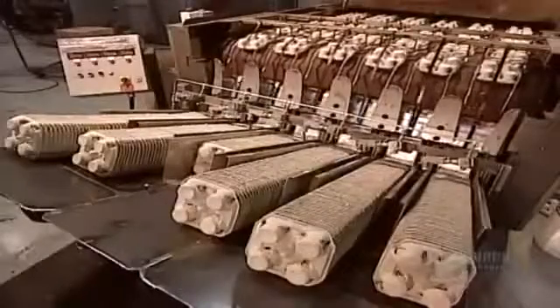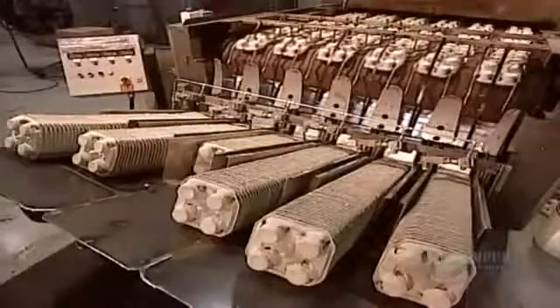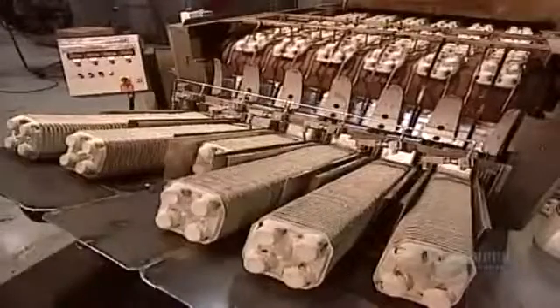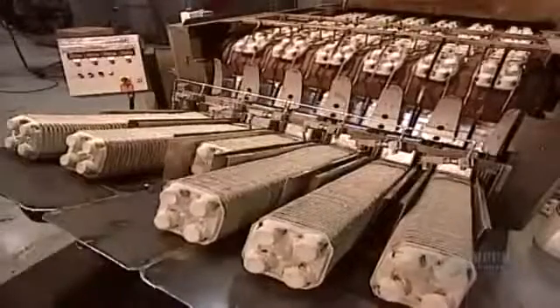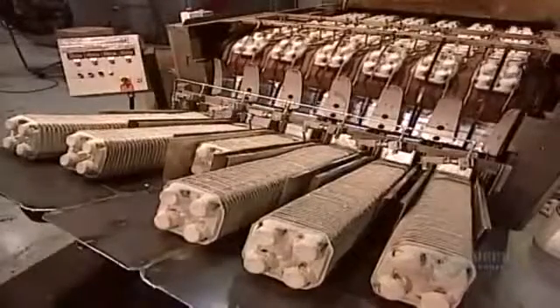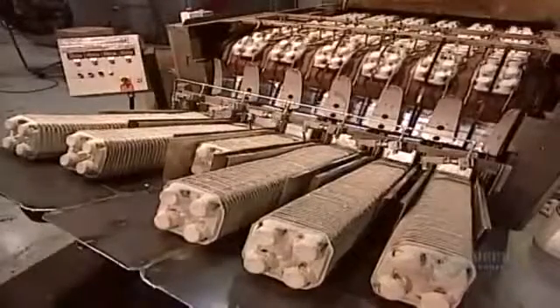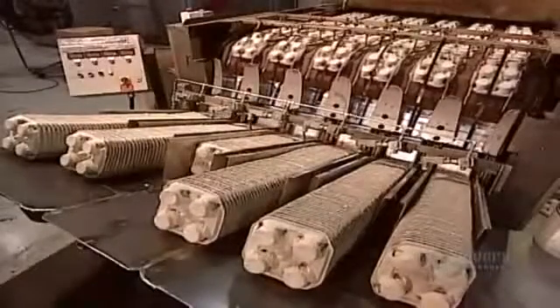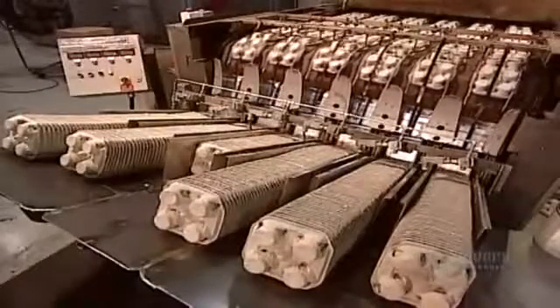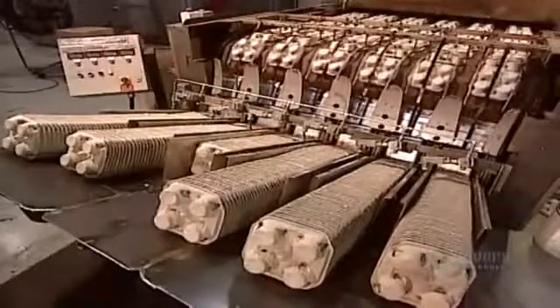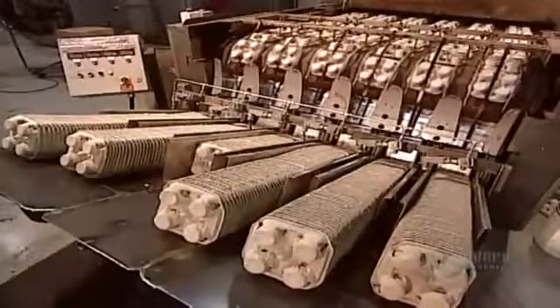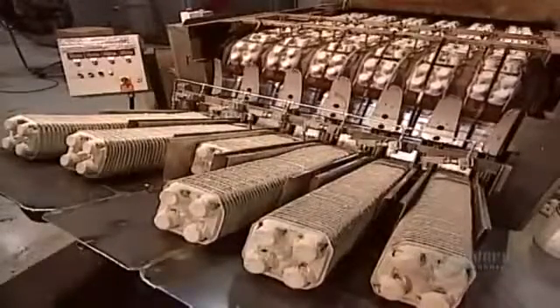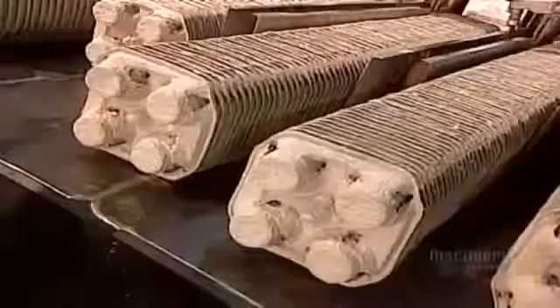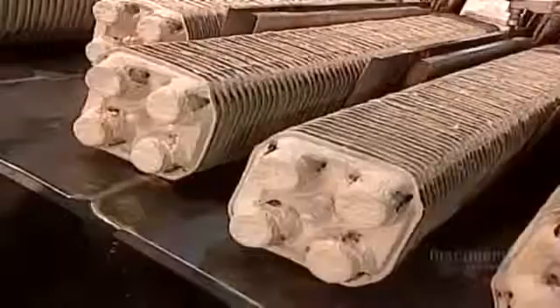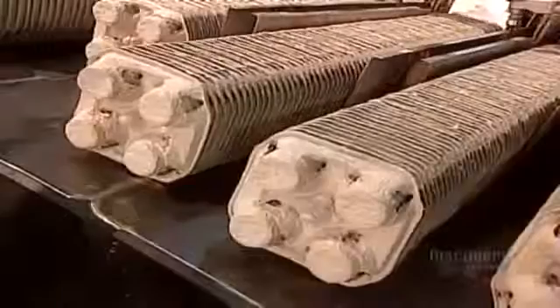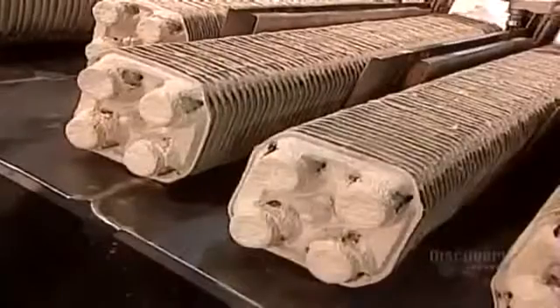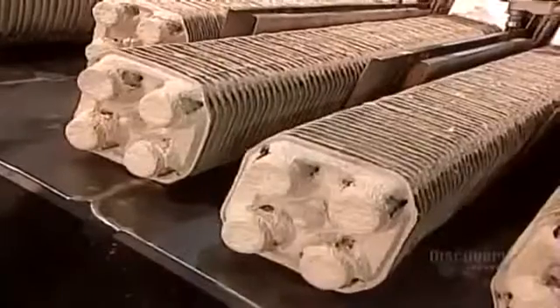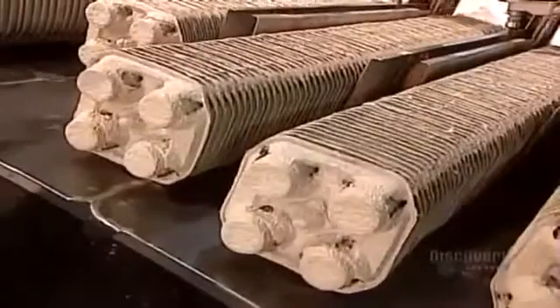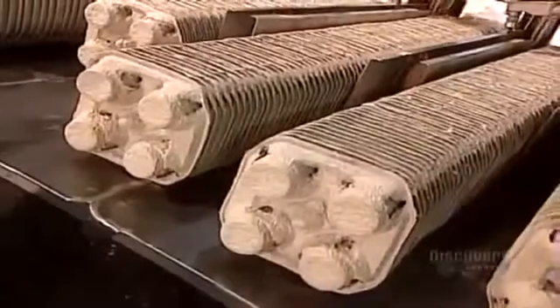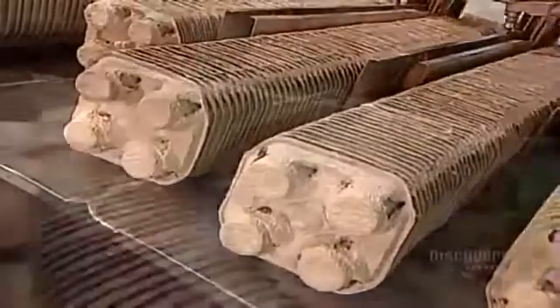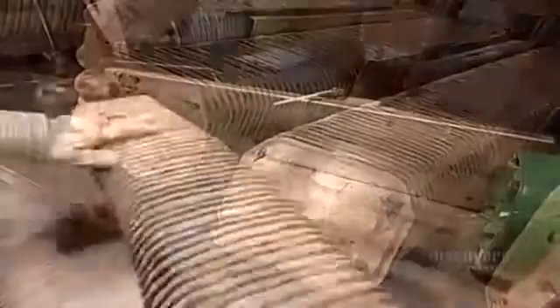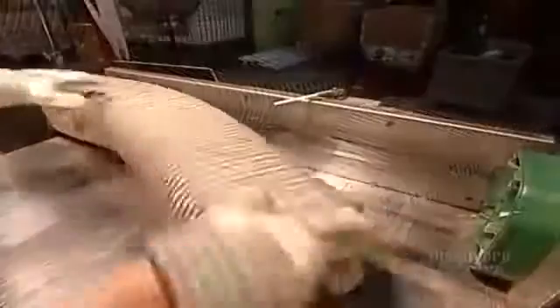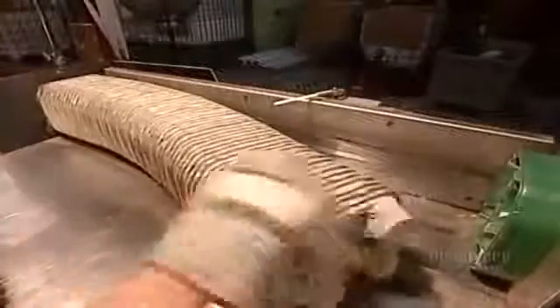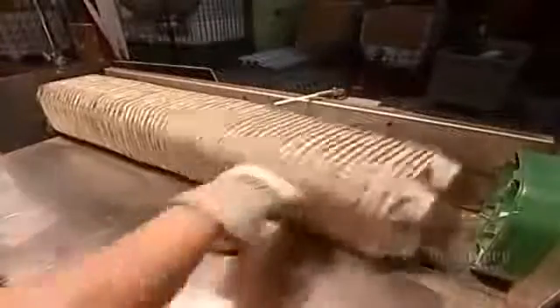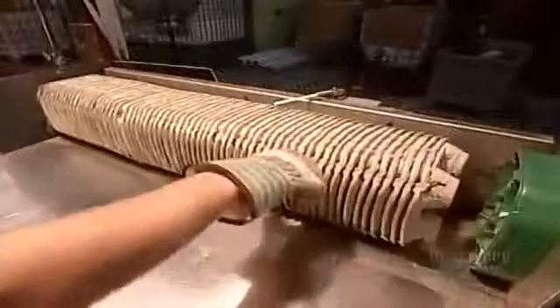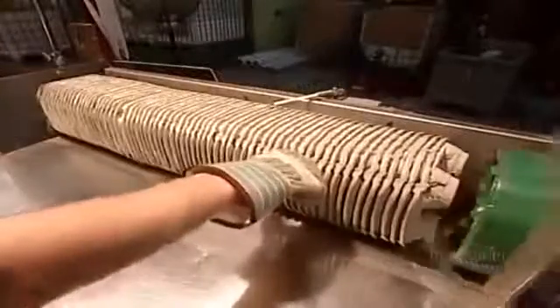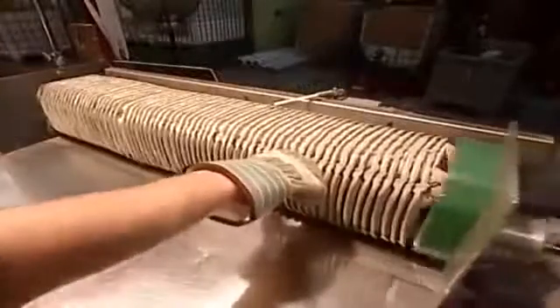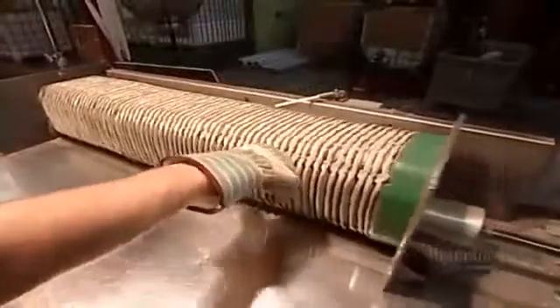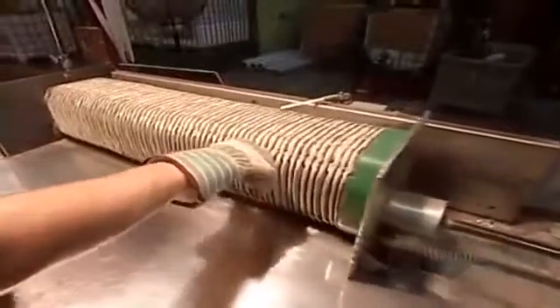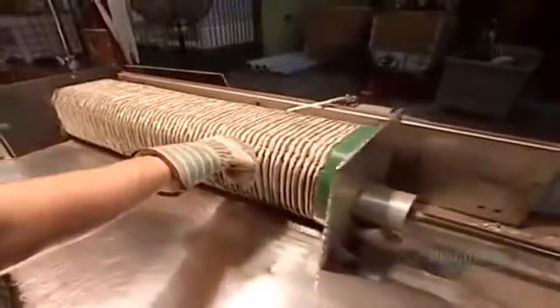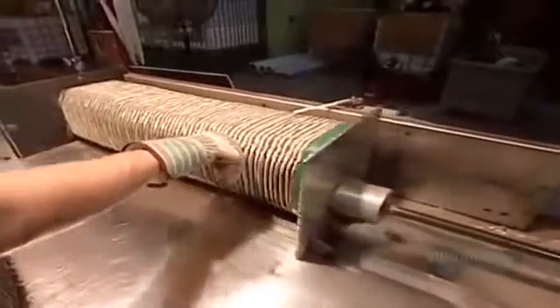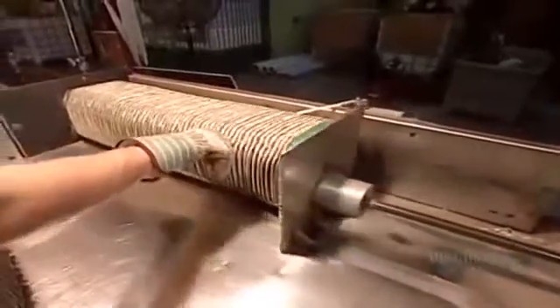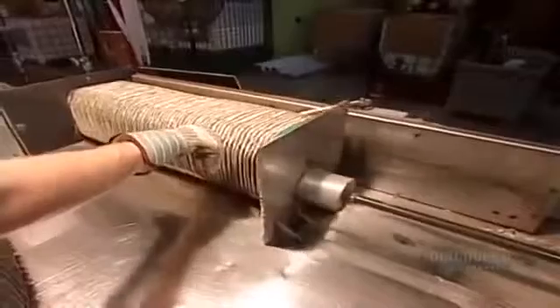Automated compactors stack the finished drink carriers, then workers compress them for packing and shipping.